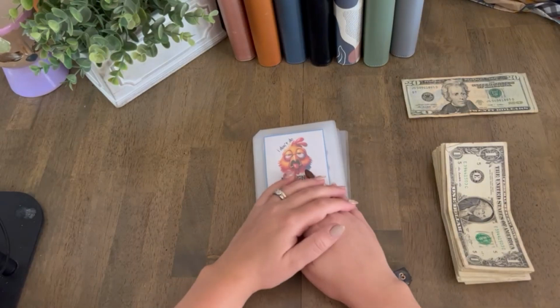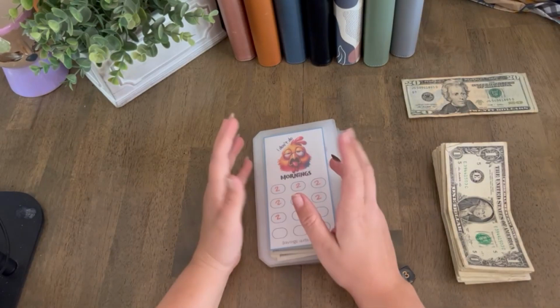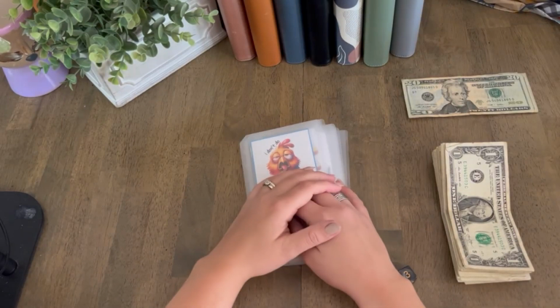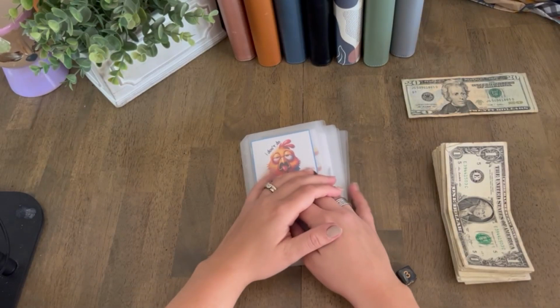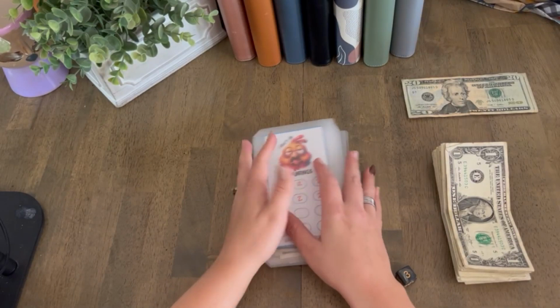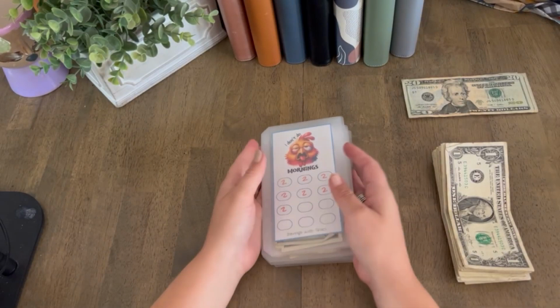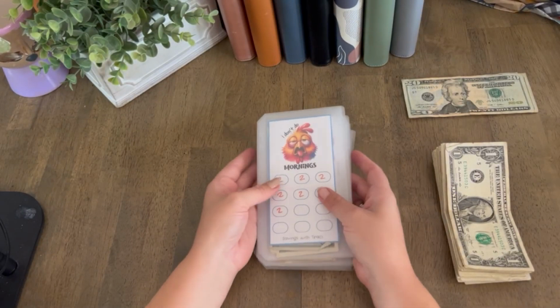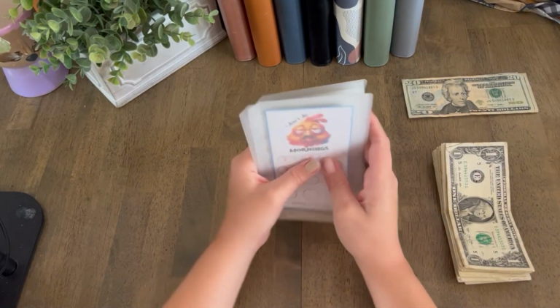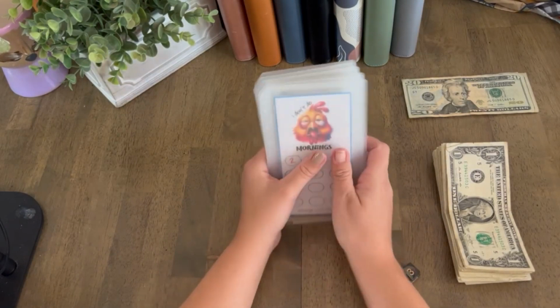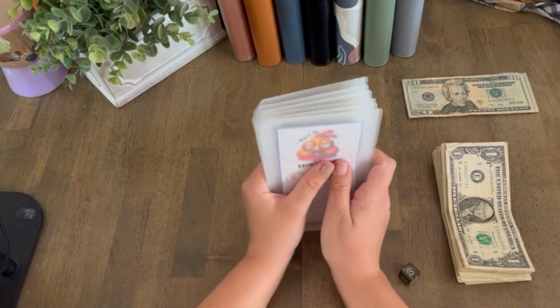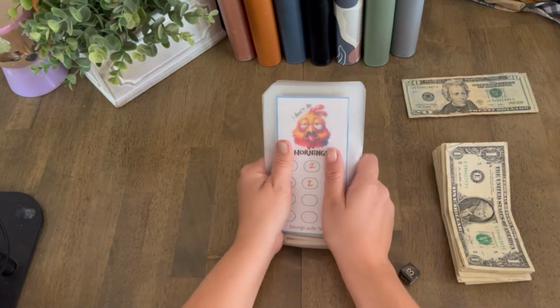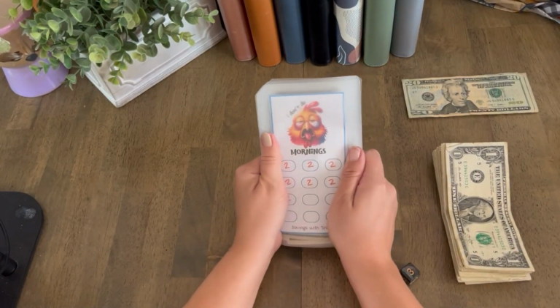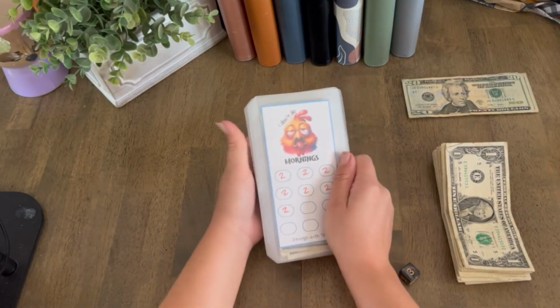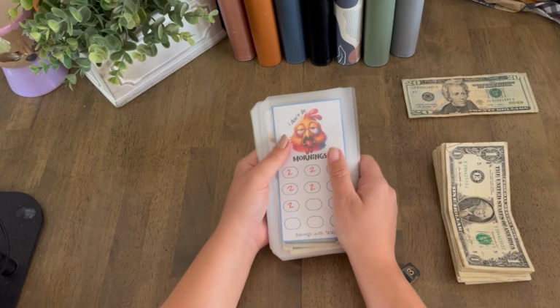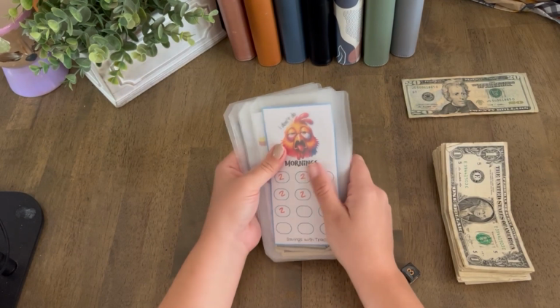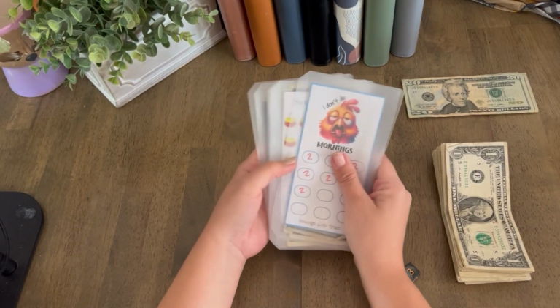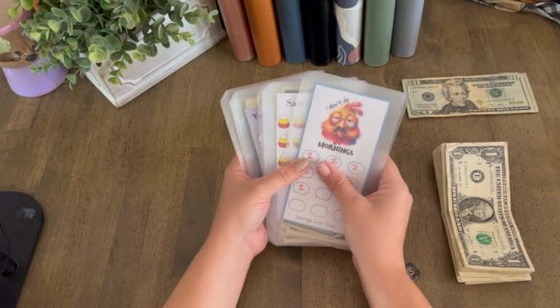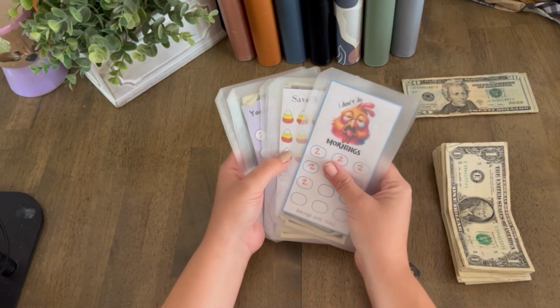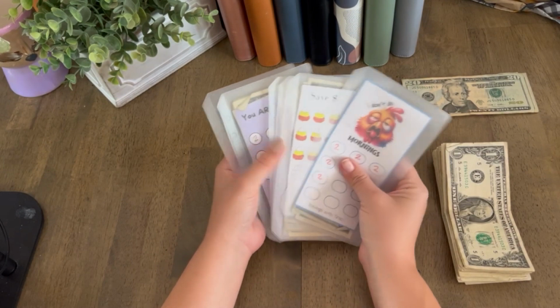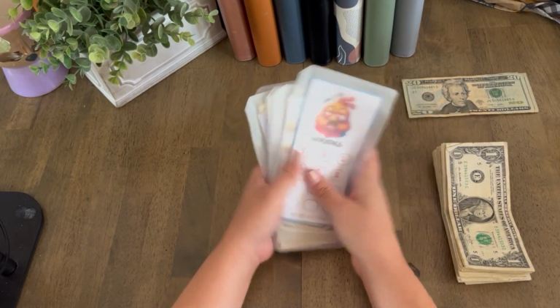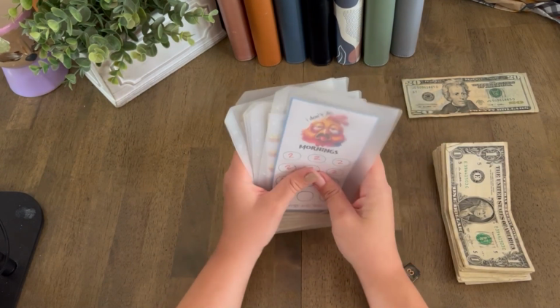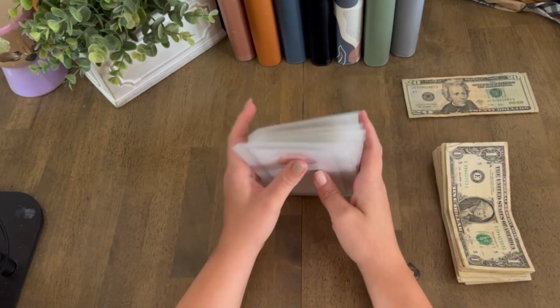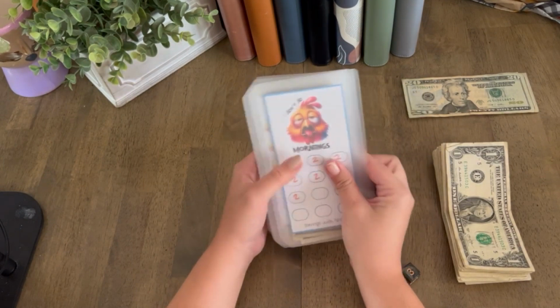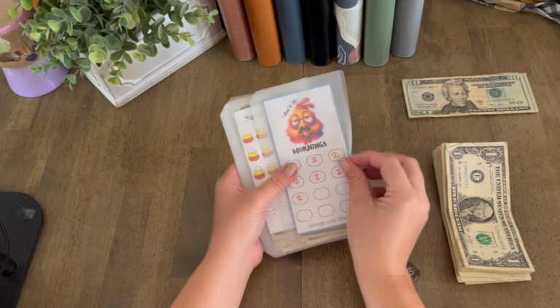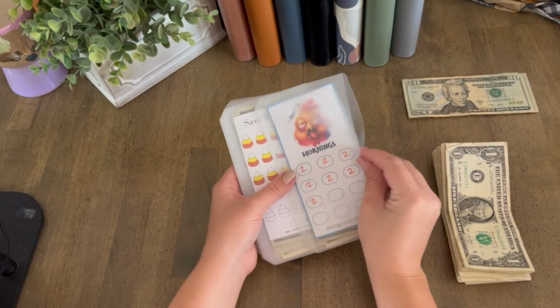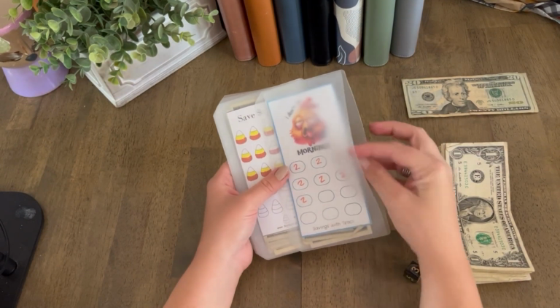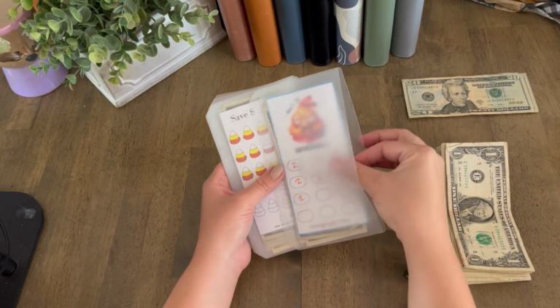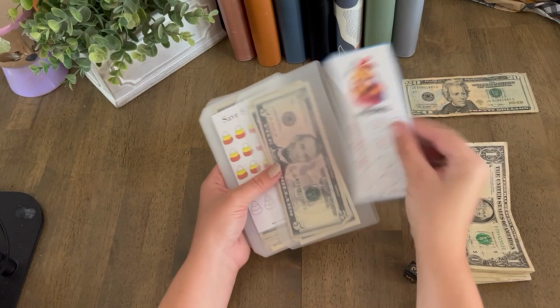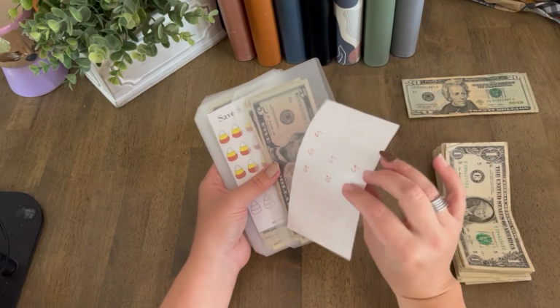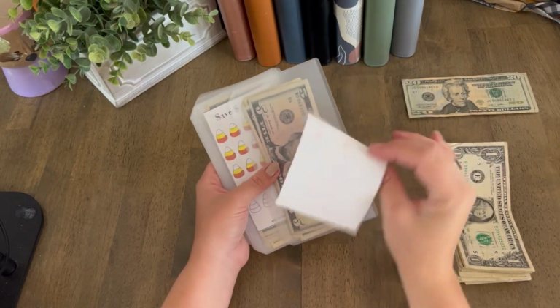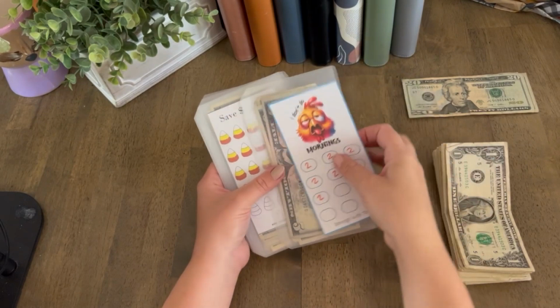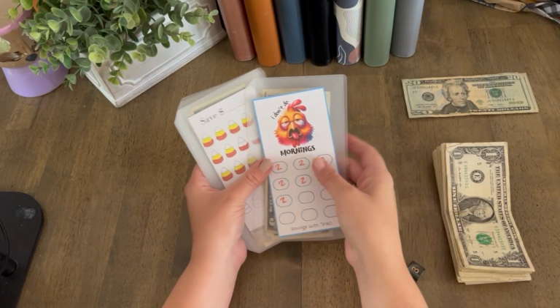Hello everybody and welcome back to our channel. Today is Freebie Fridays and I am so excited to get into this. We are just going to go ahead and start pulling the savings challenges out.